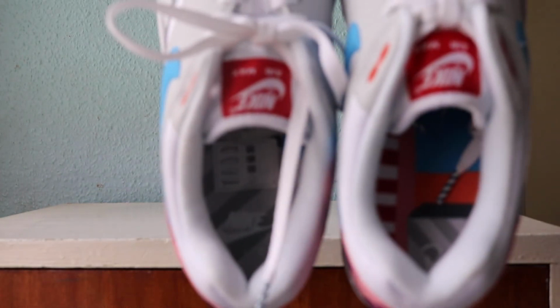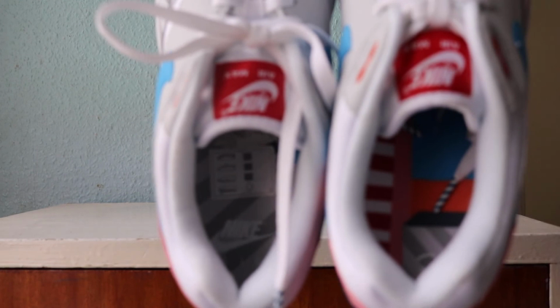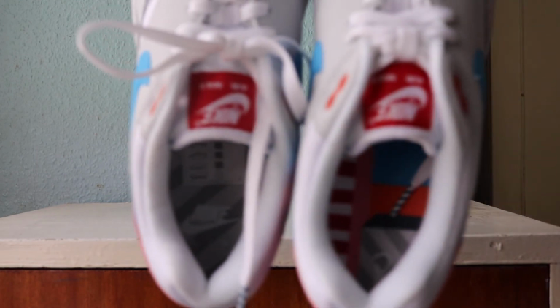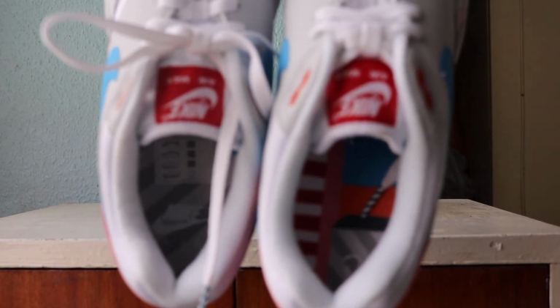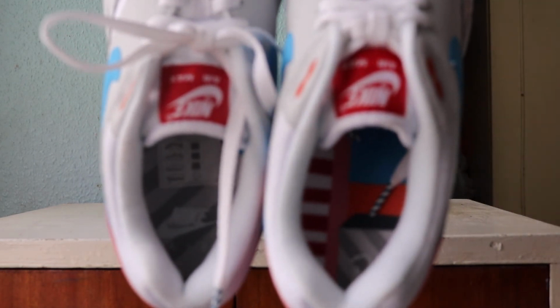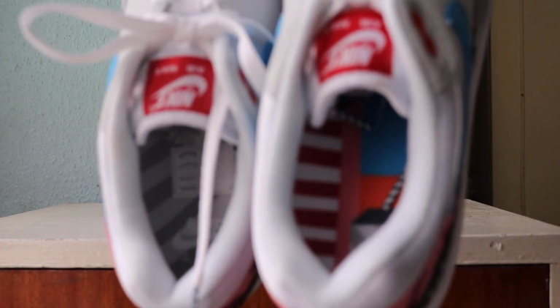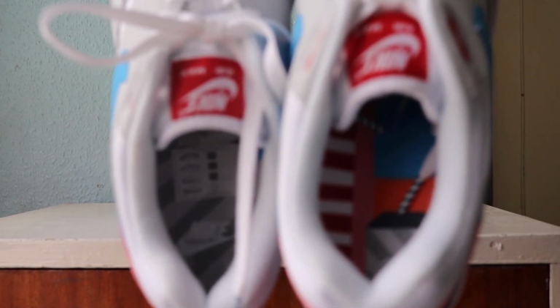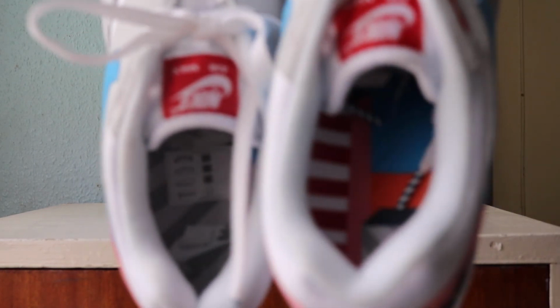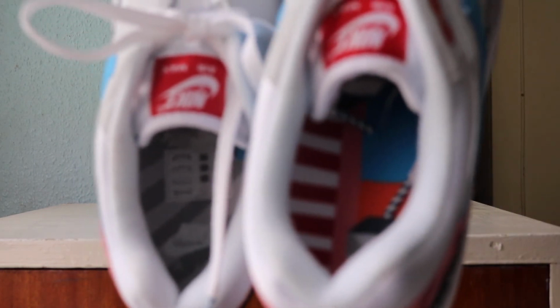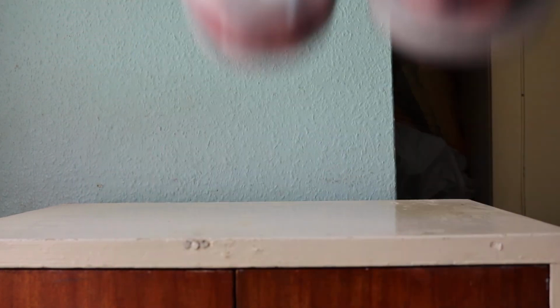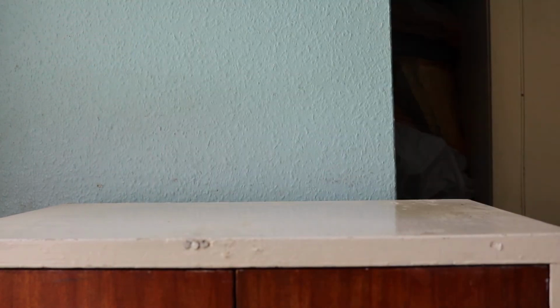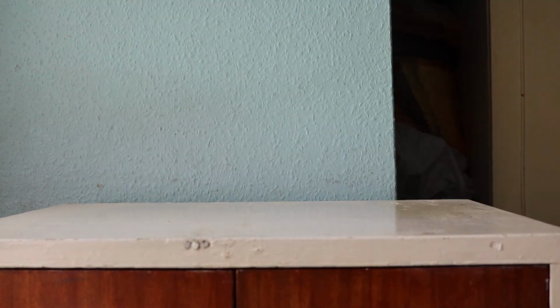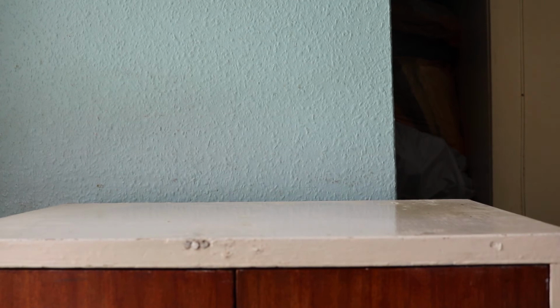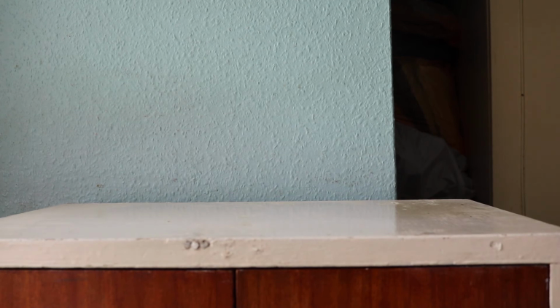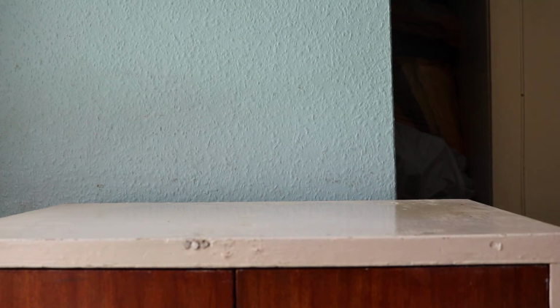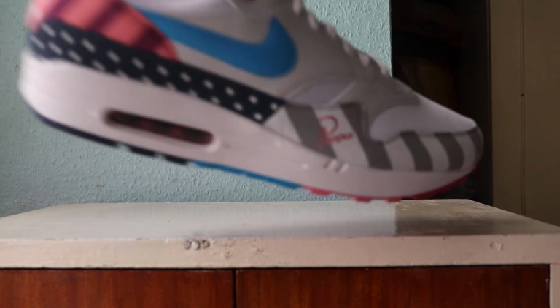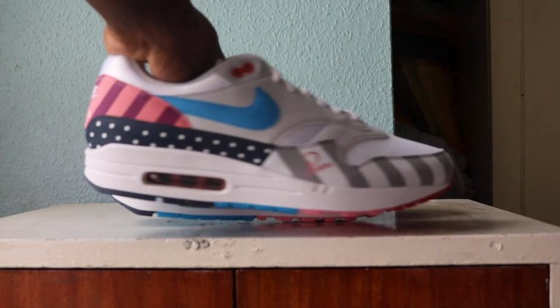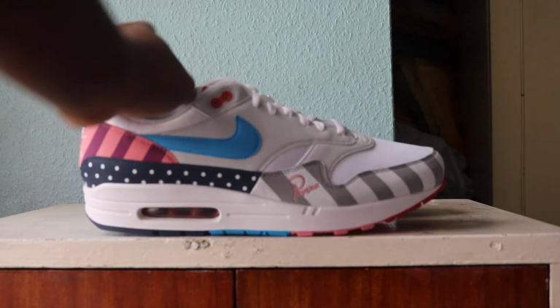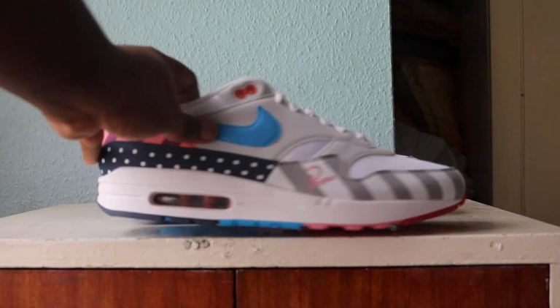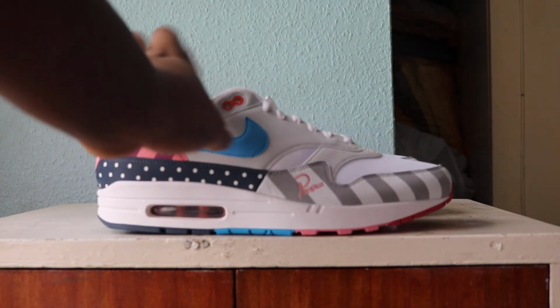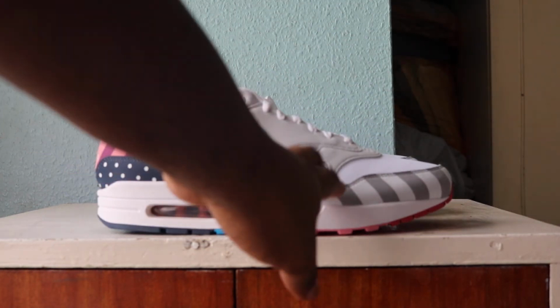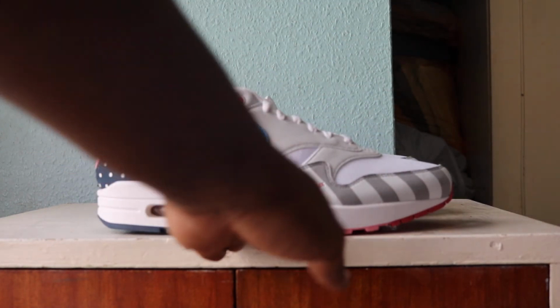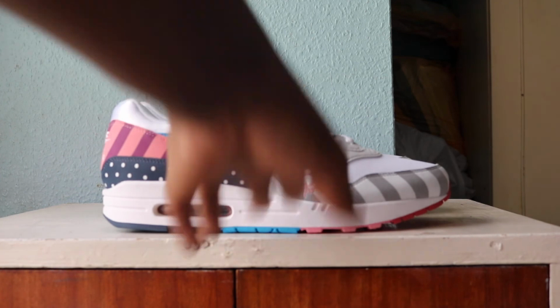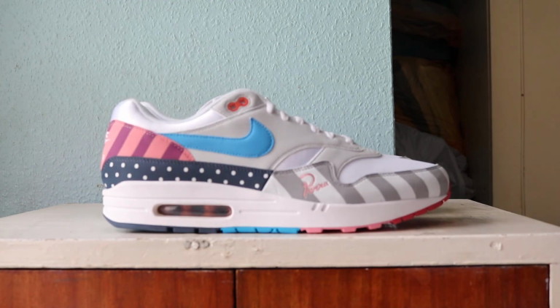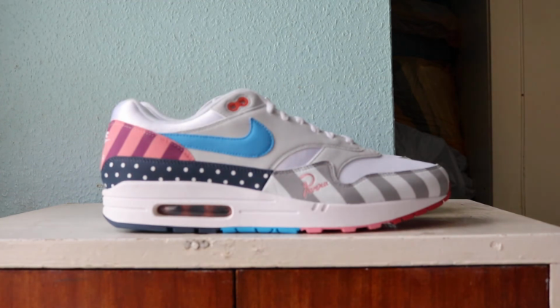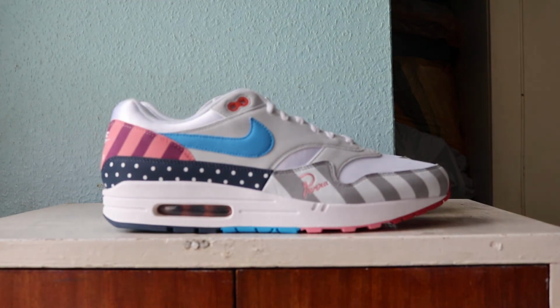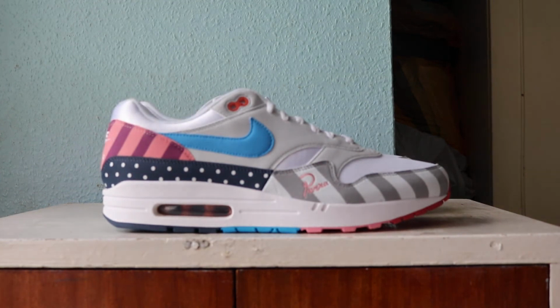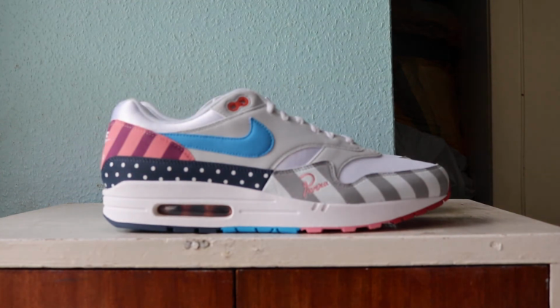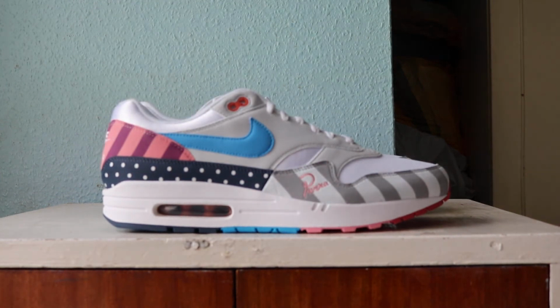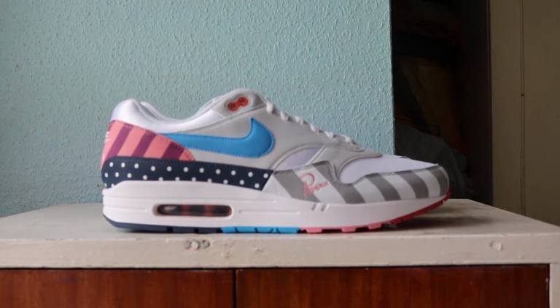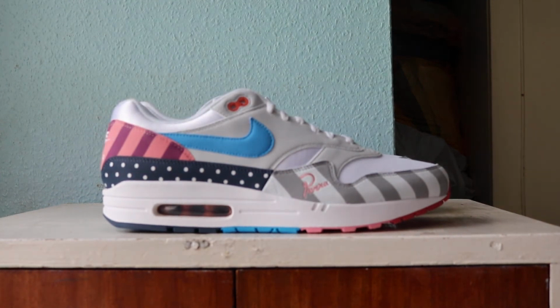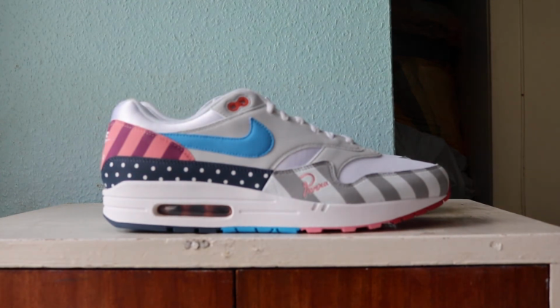Oh, hold on — the insole: Nike Air on one shoe and 'Power' on the other shoe. Nice, stylish — same sort of style and art direction as the Parra box and everything. Basically what Pete Parra does as his sort of art style.